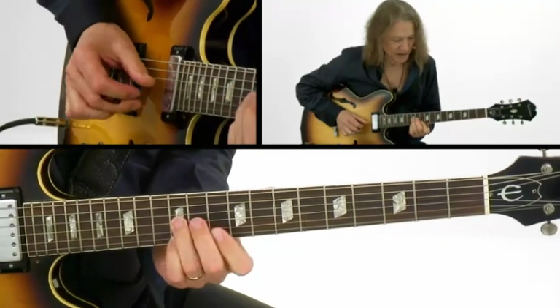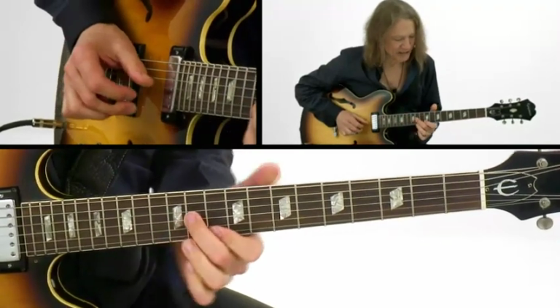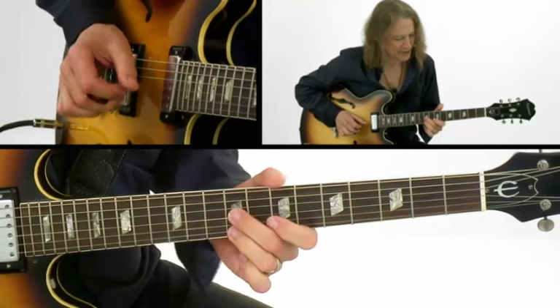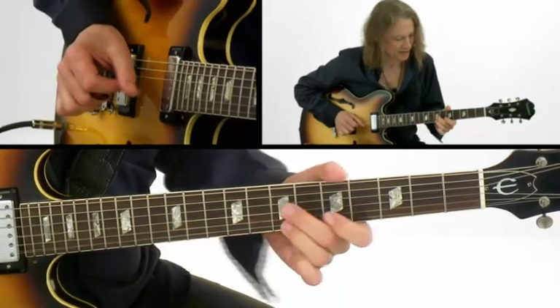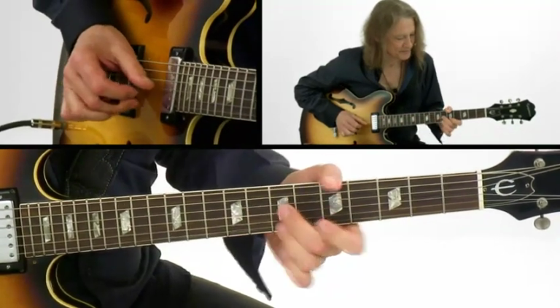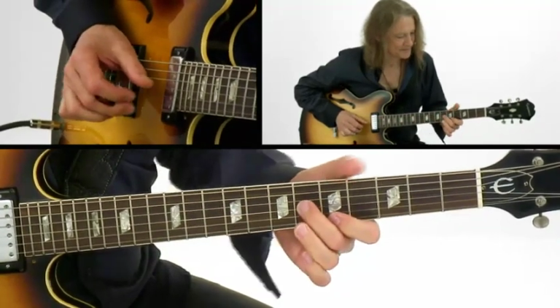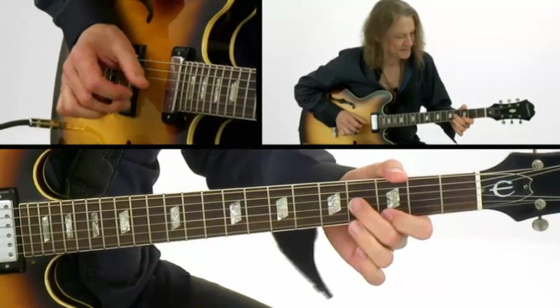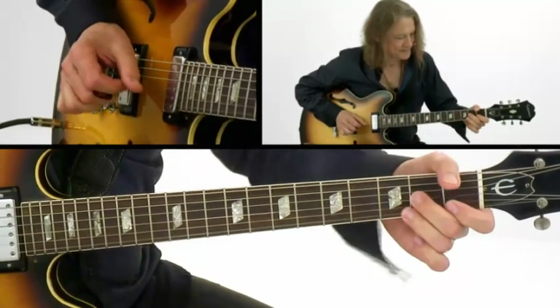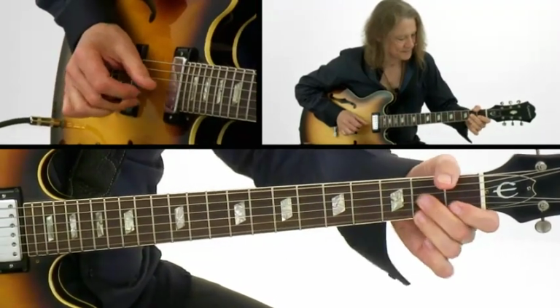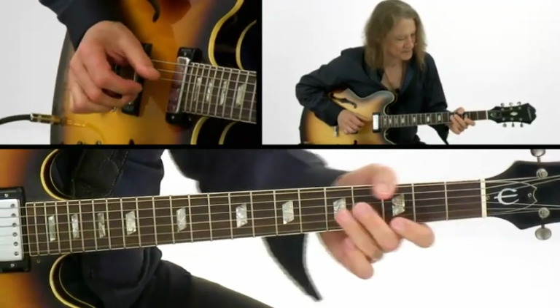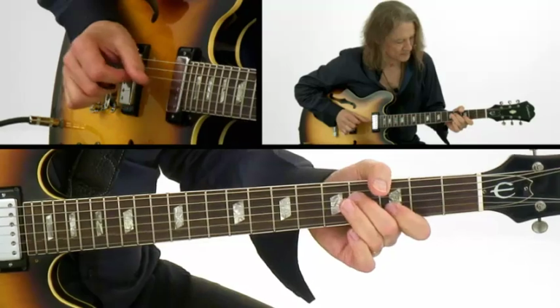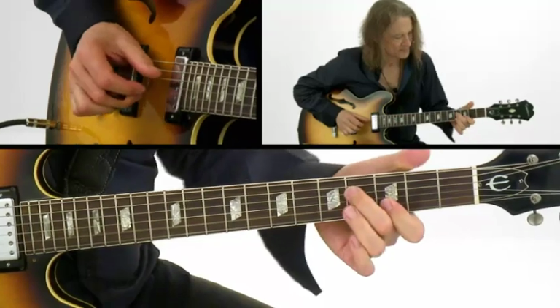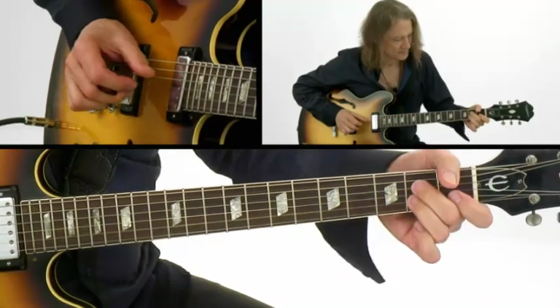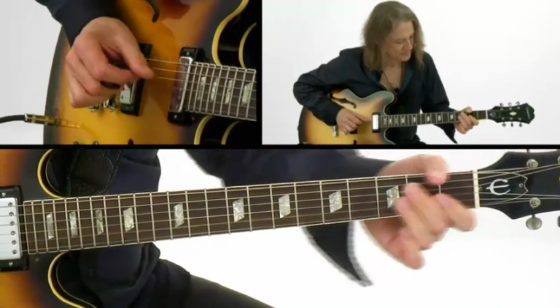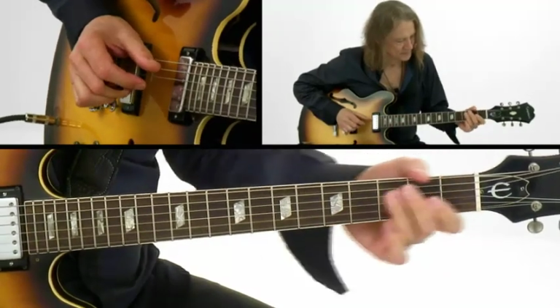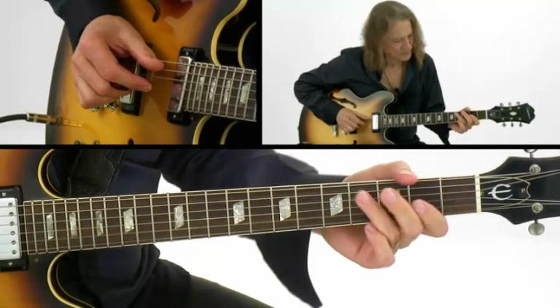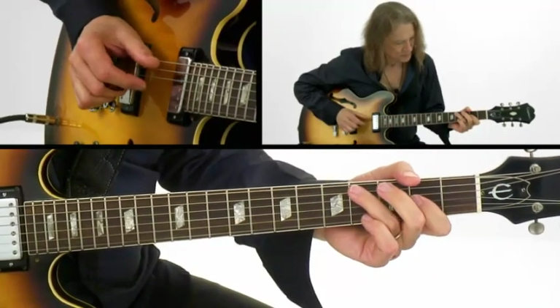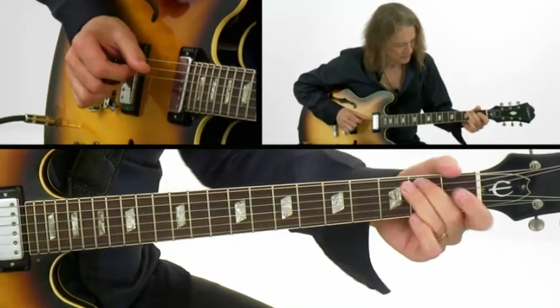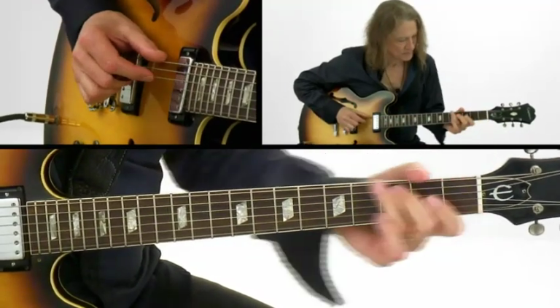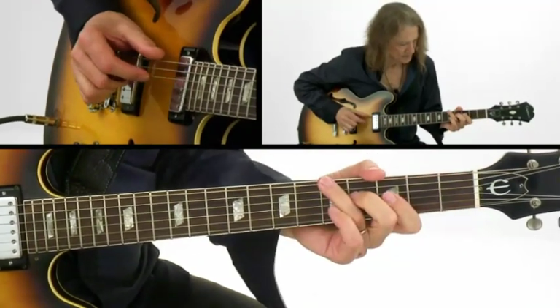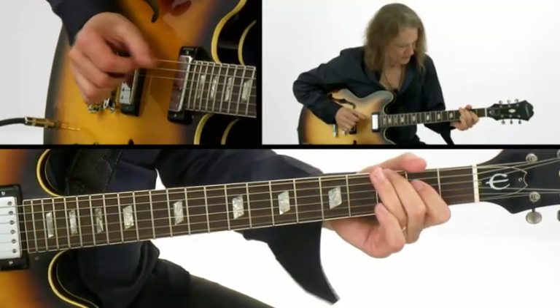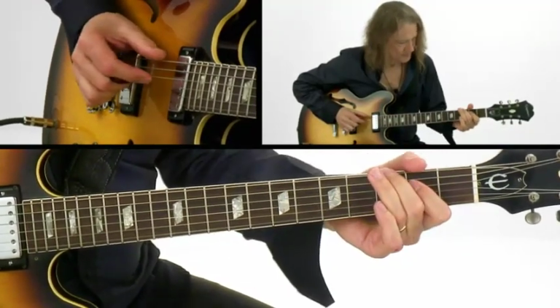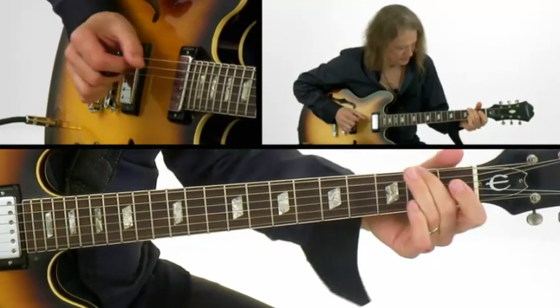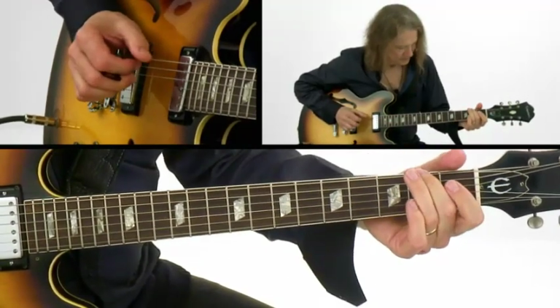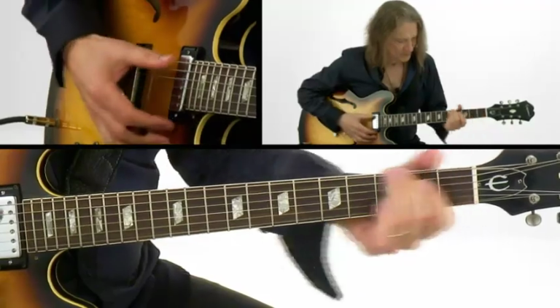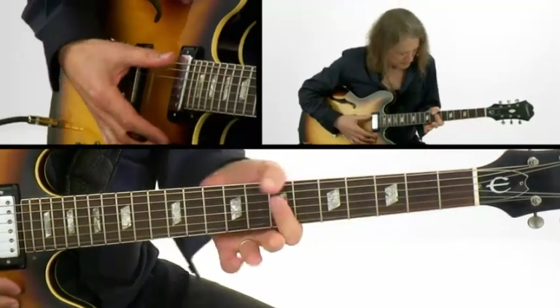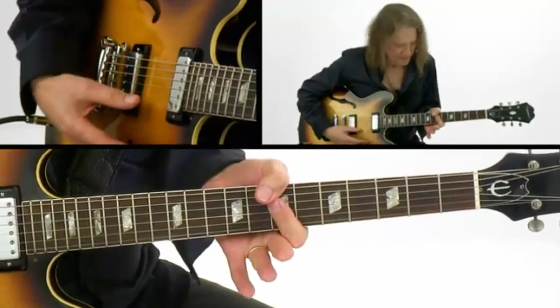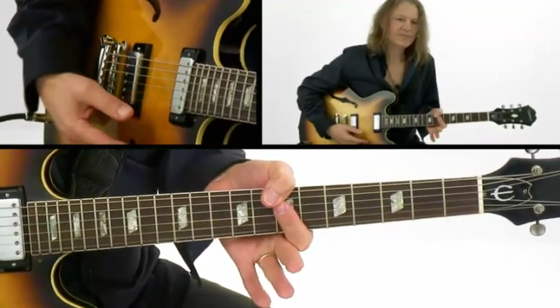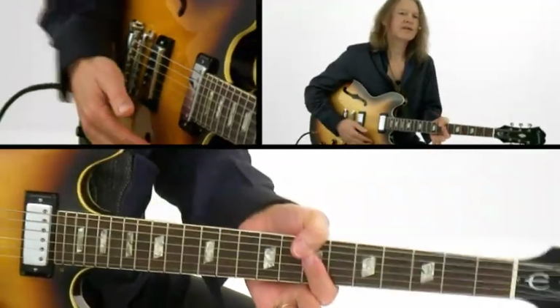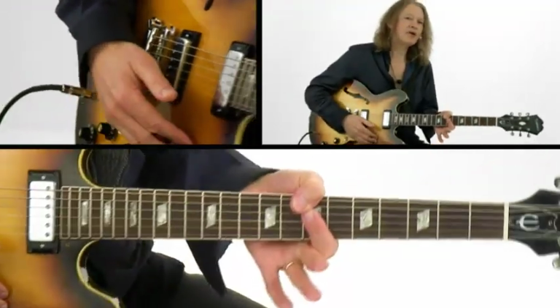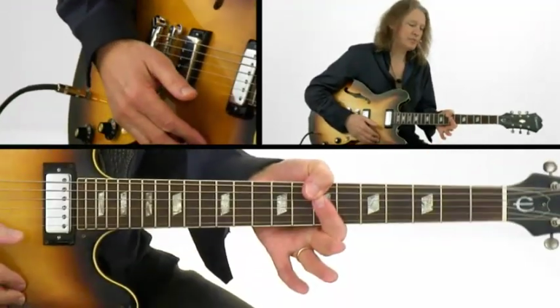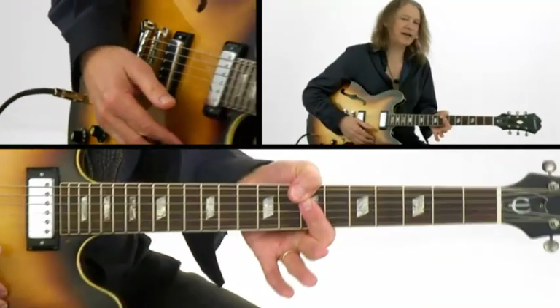Harmonized D major scale, all over B minor.